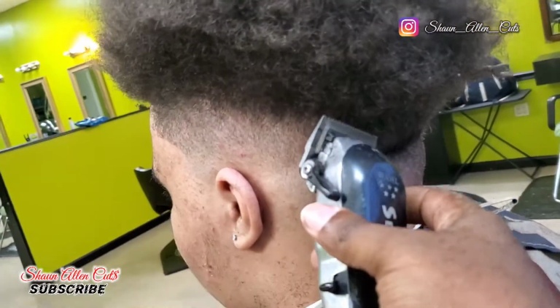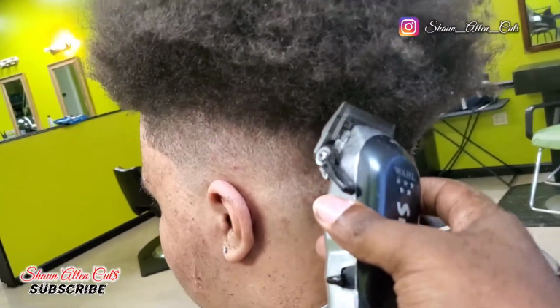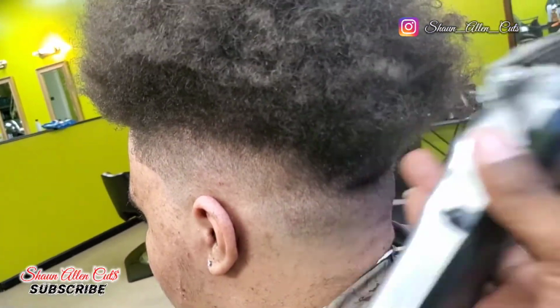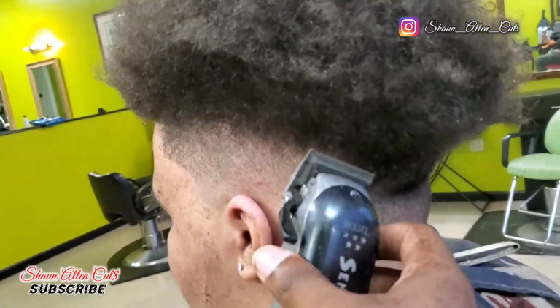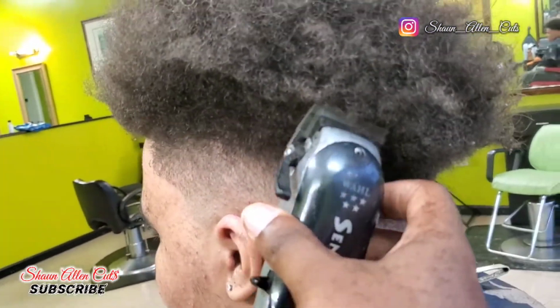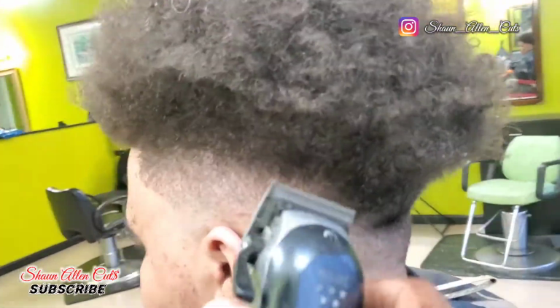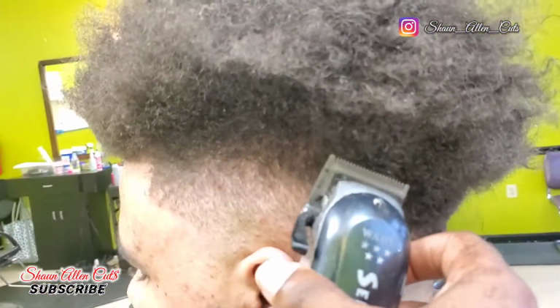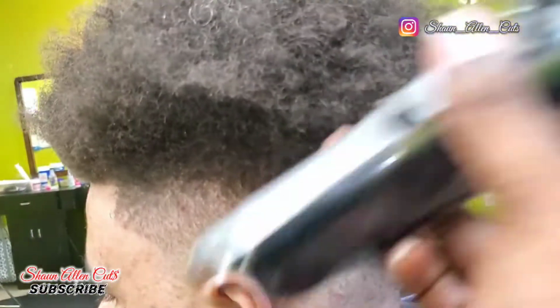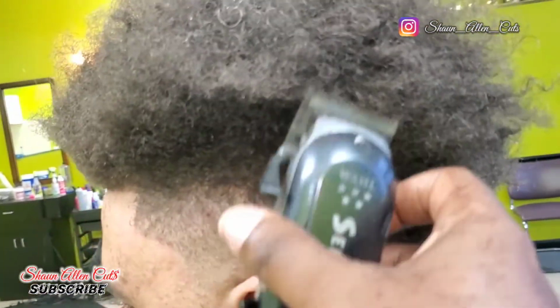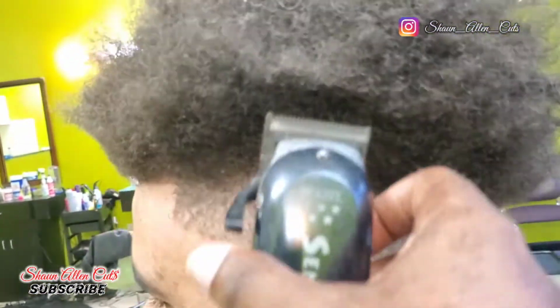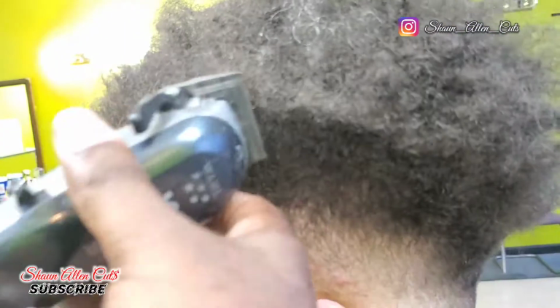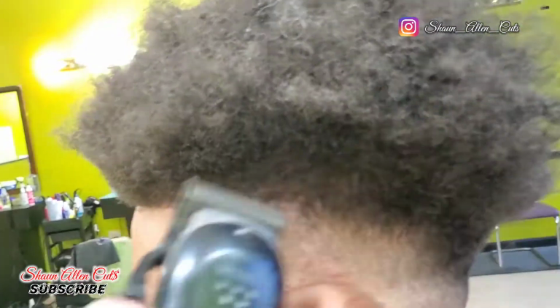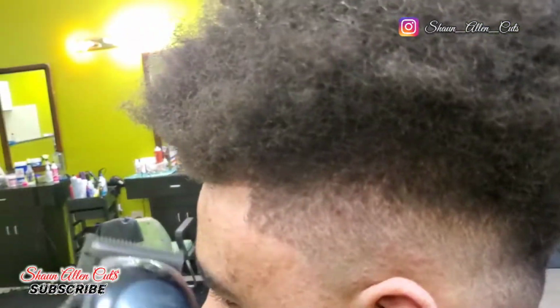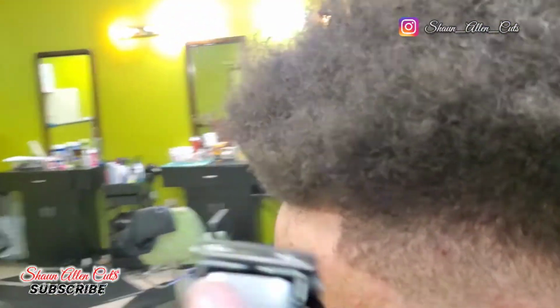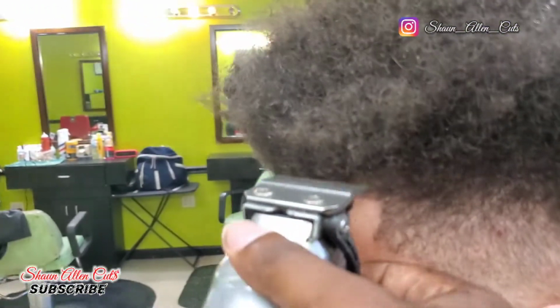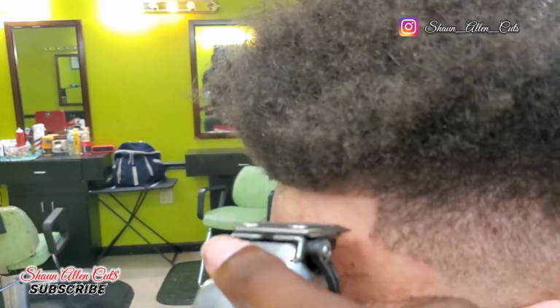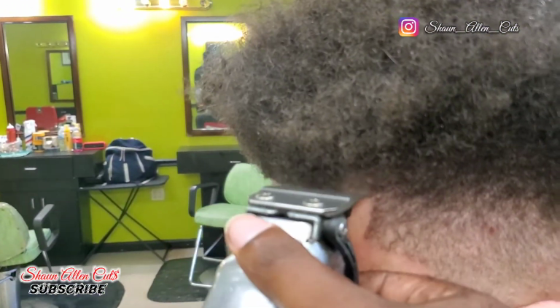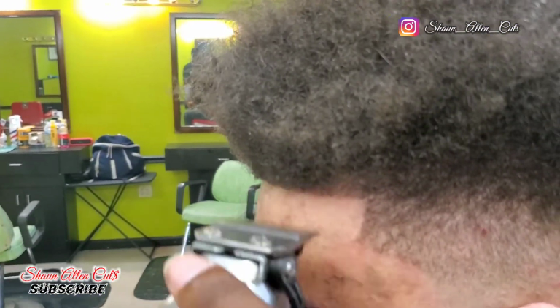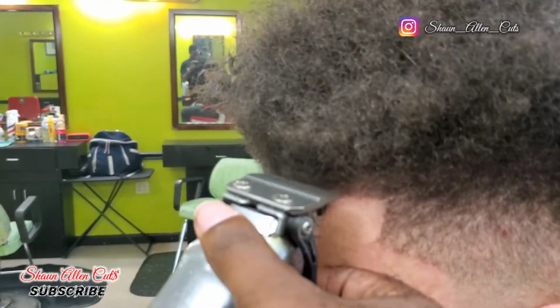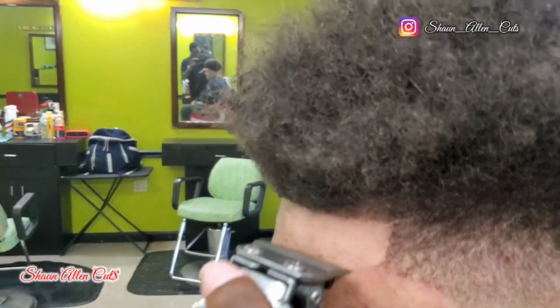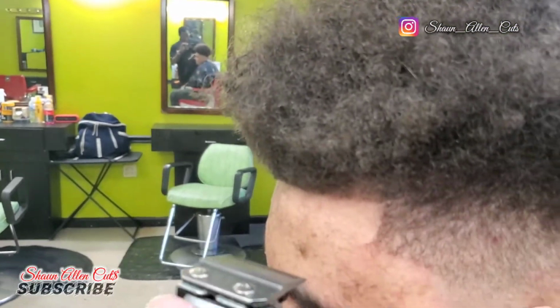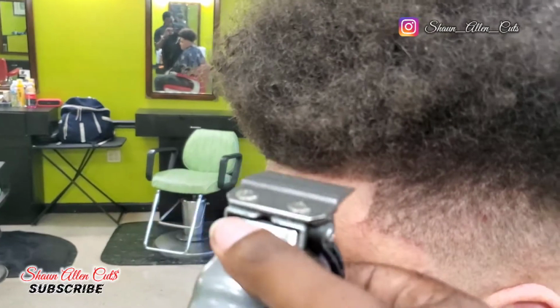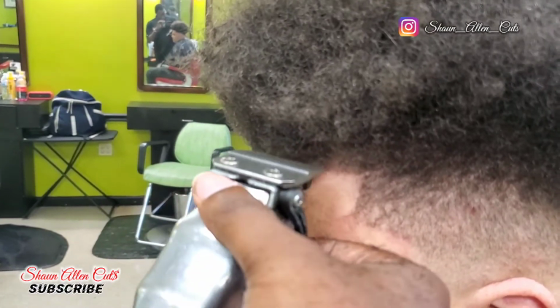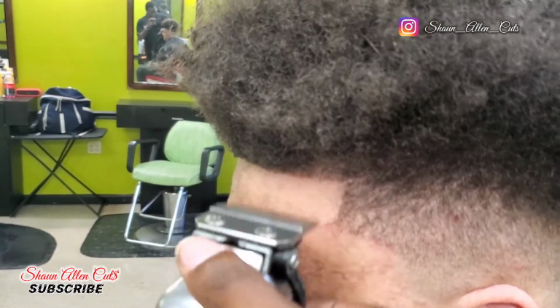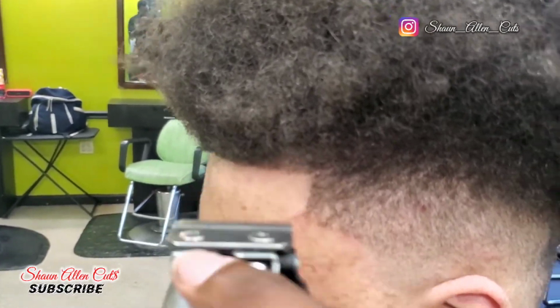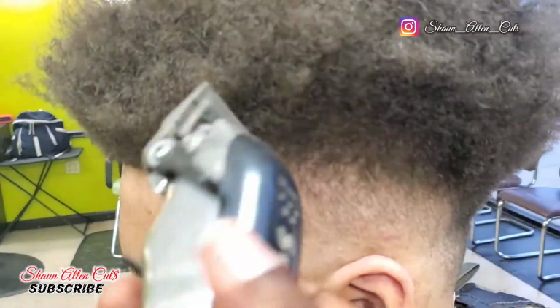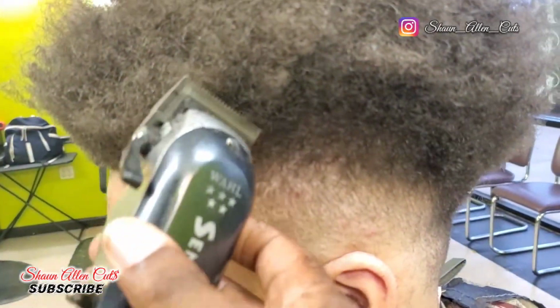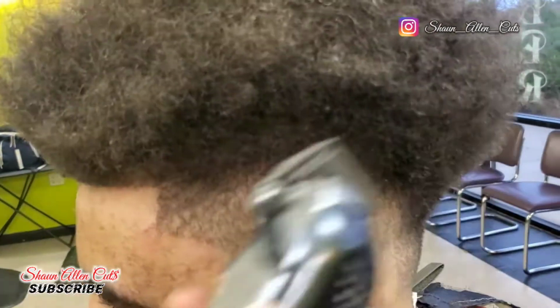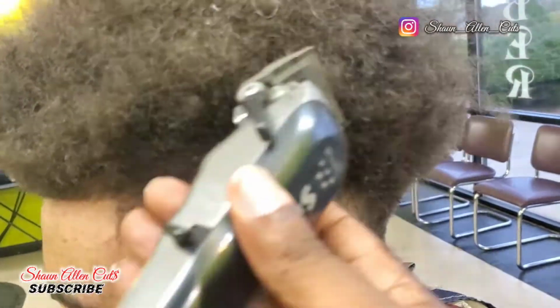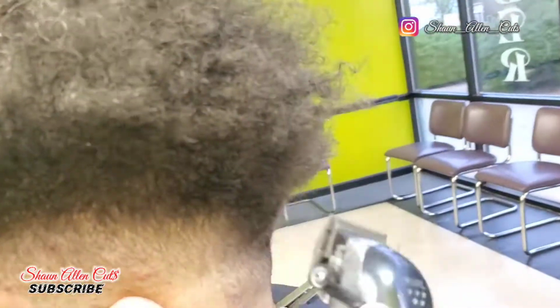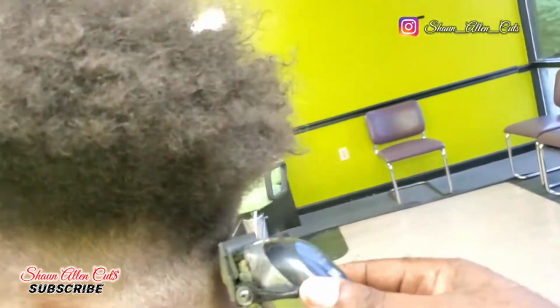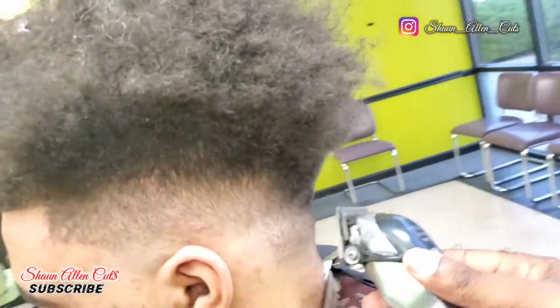As you can see, you slowly start to see that fade coming in right, coming in tight. I'm angling it, going from bald all the way up to all the wild hairs.